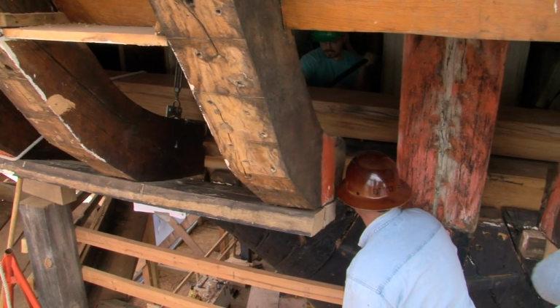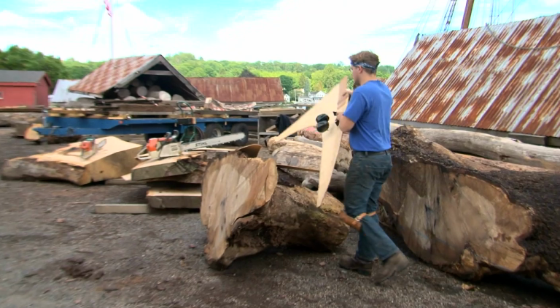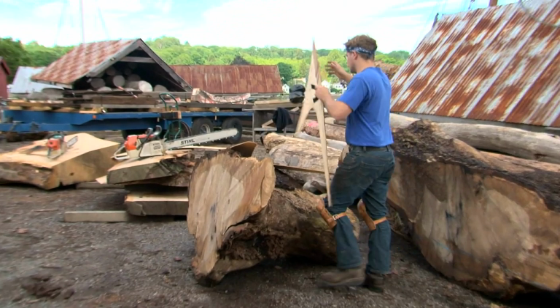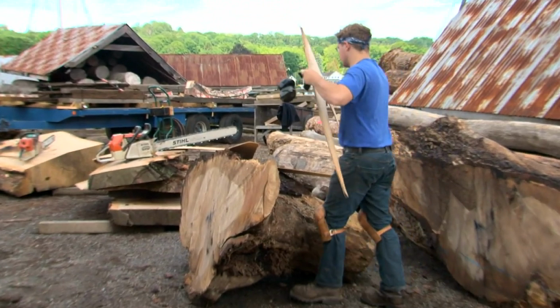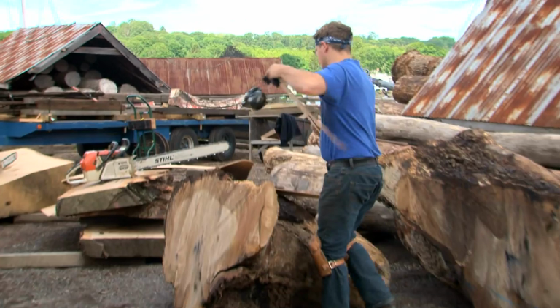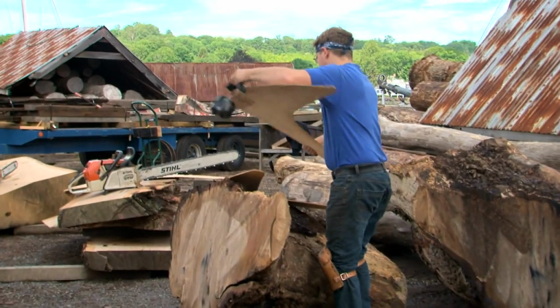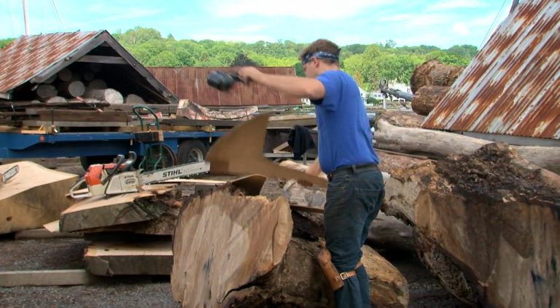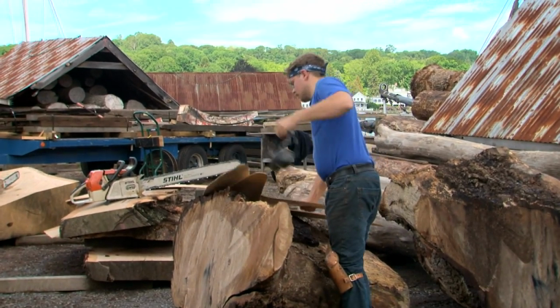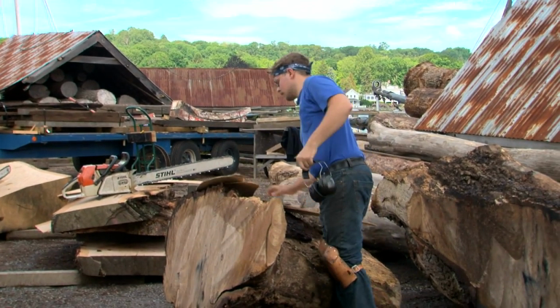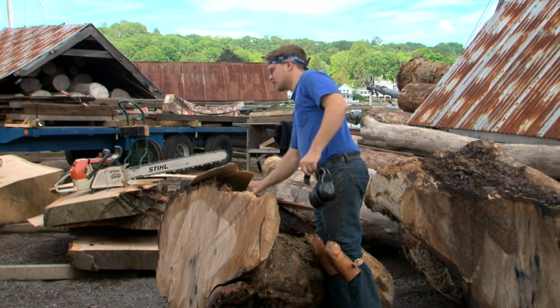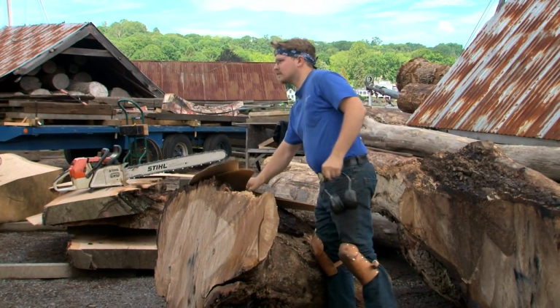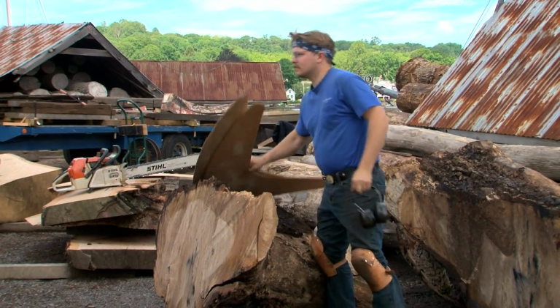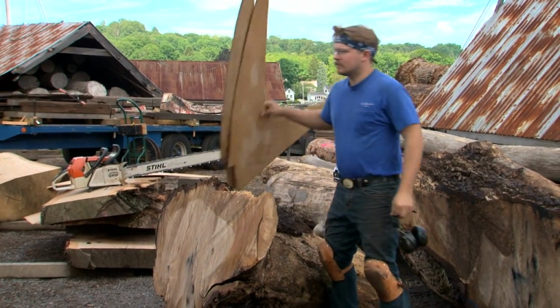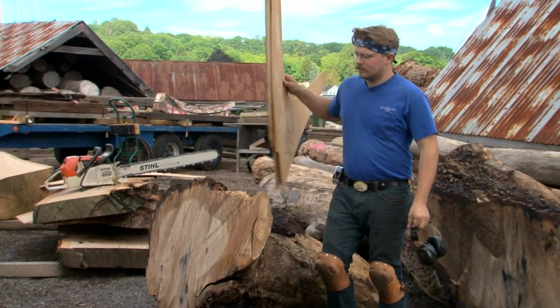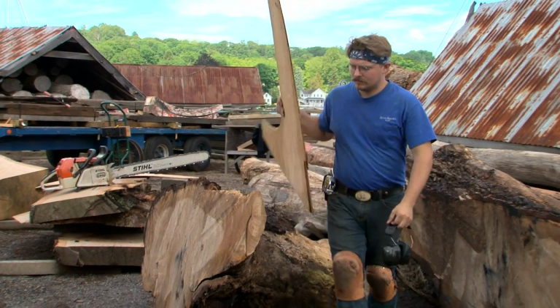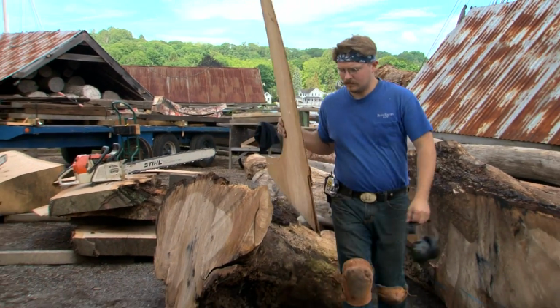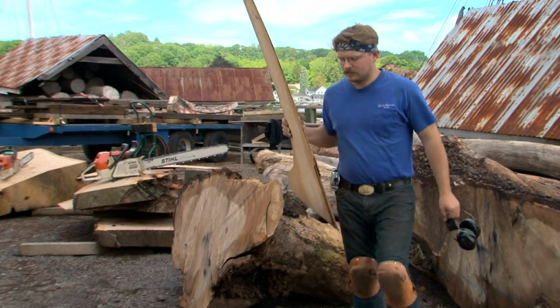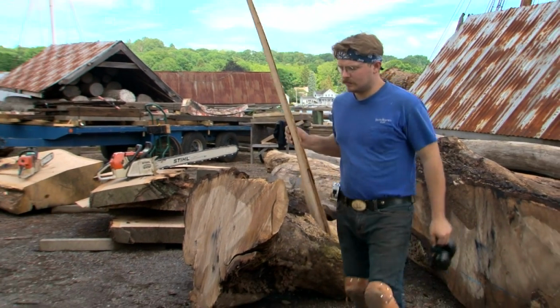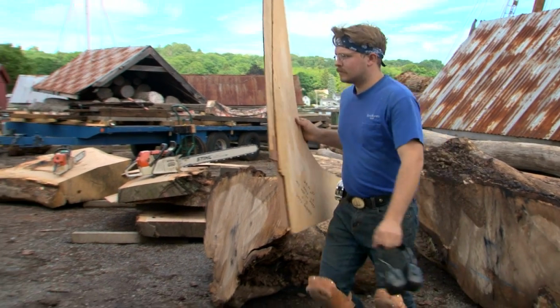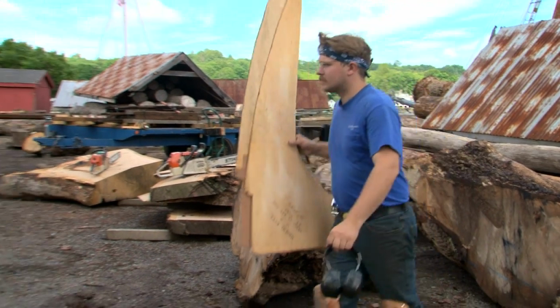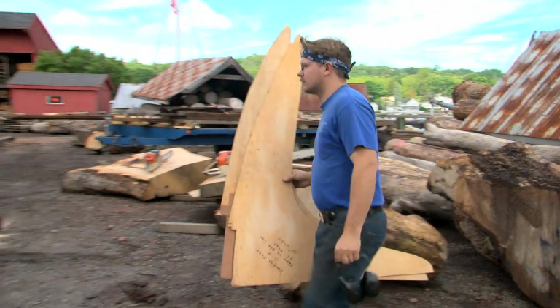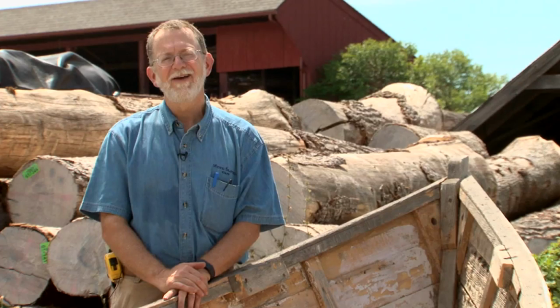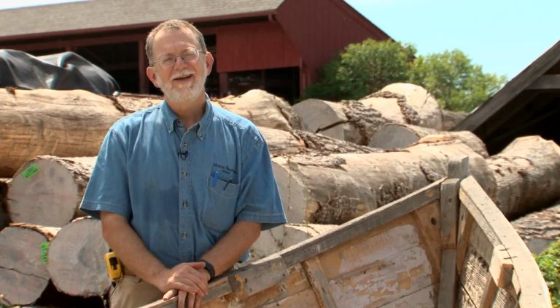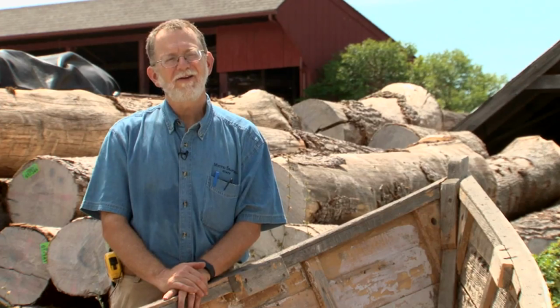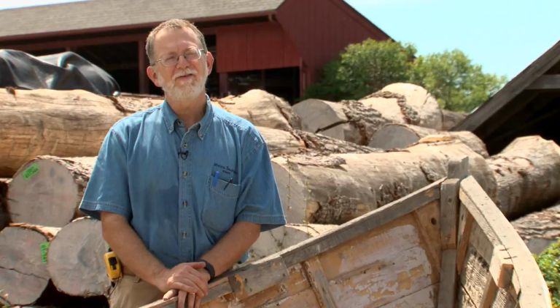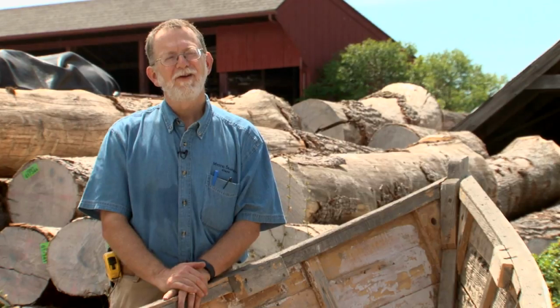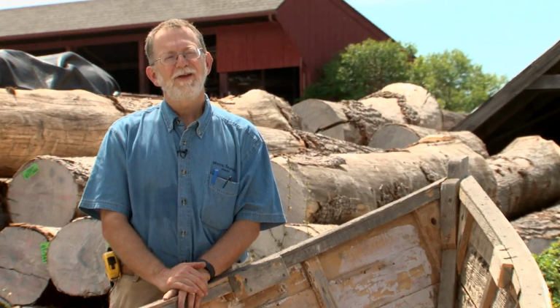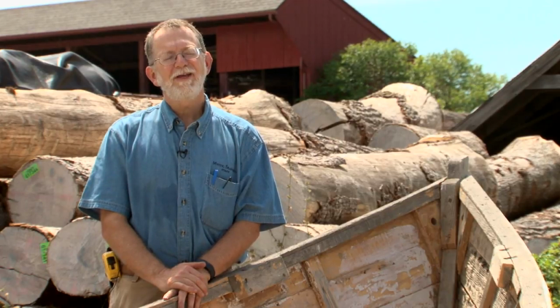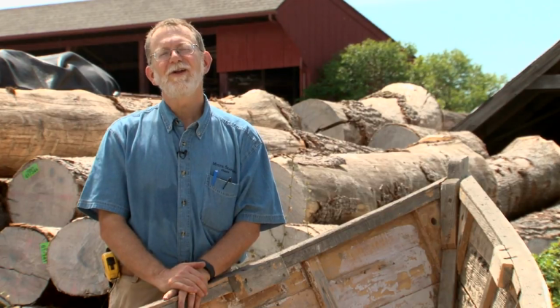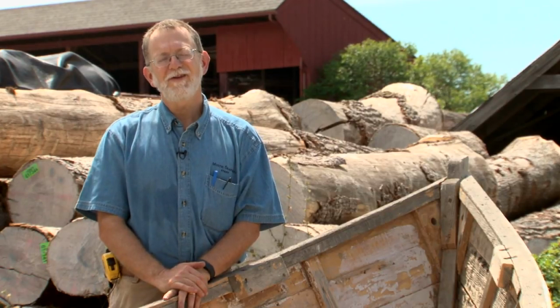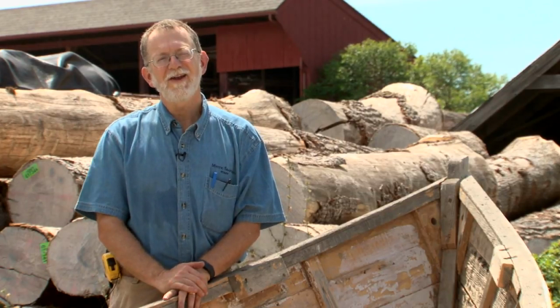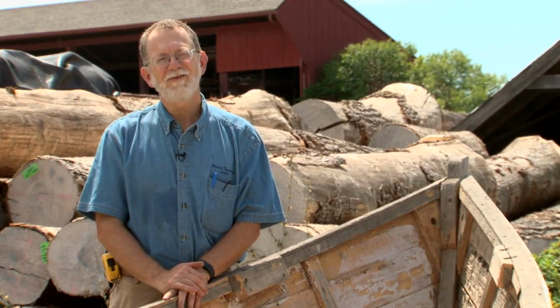Finding a piece of wood that has grown to the shape that you need already is infinitely satisfying.